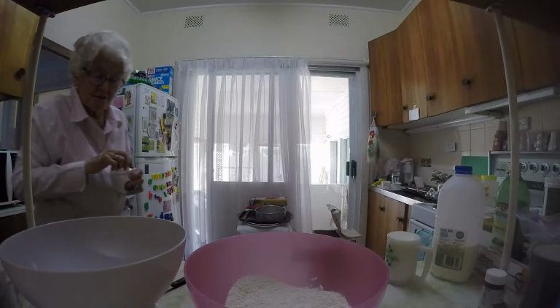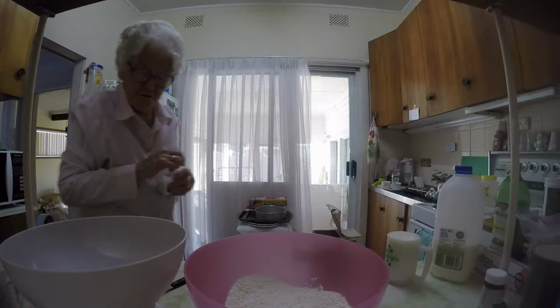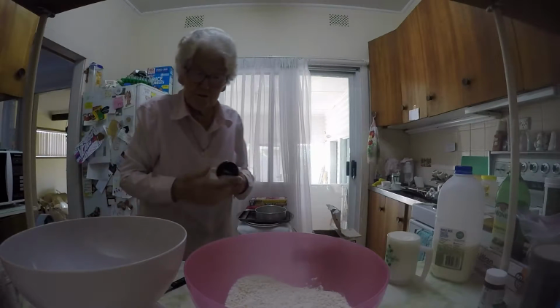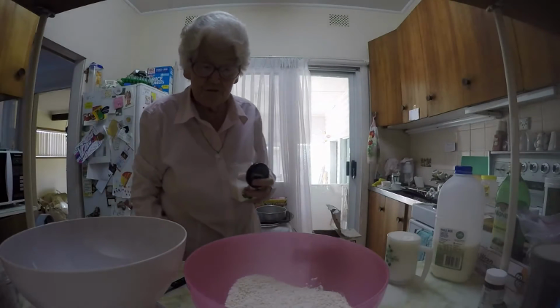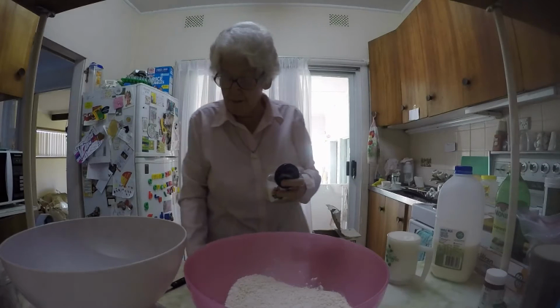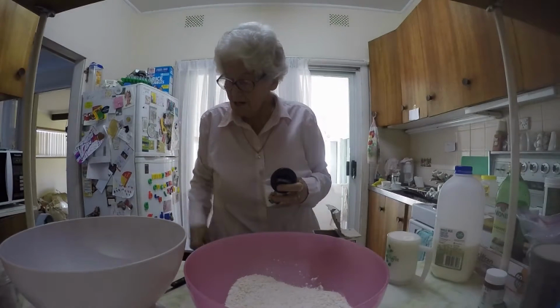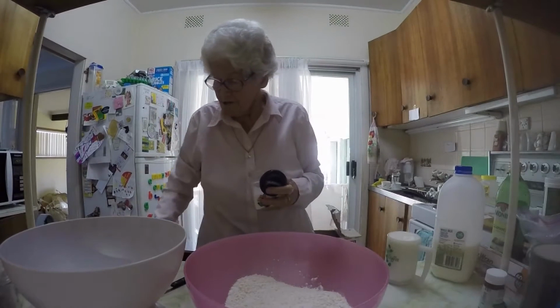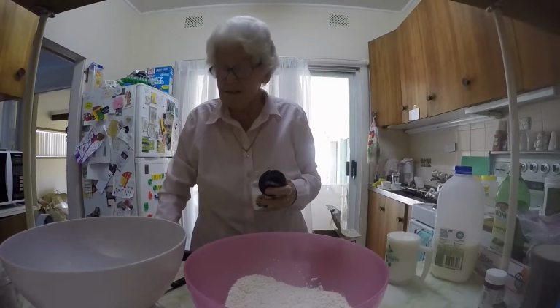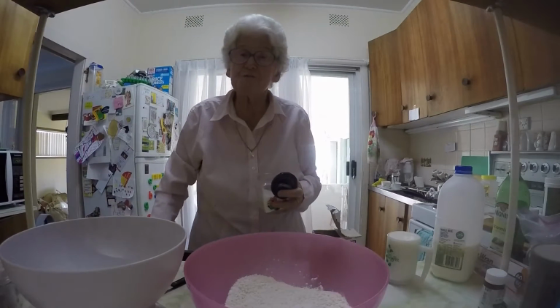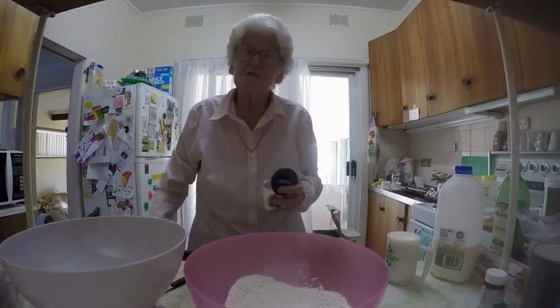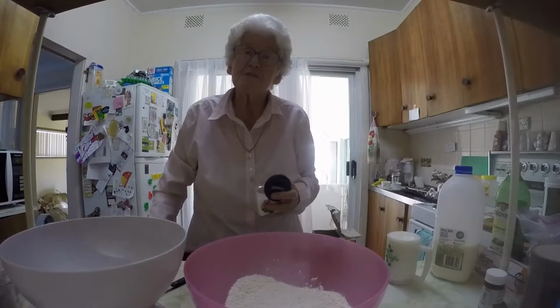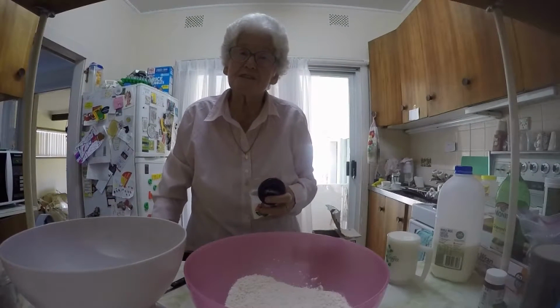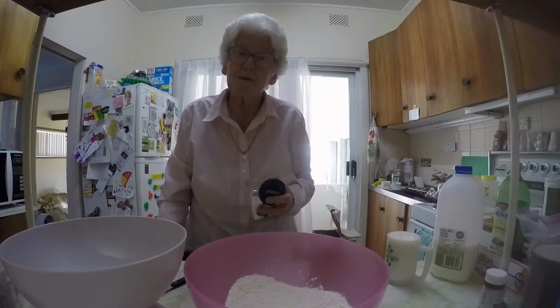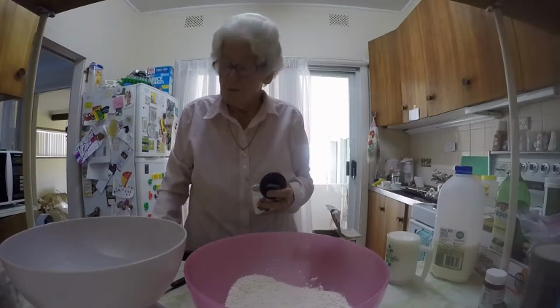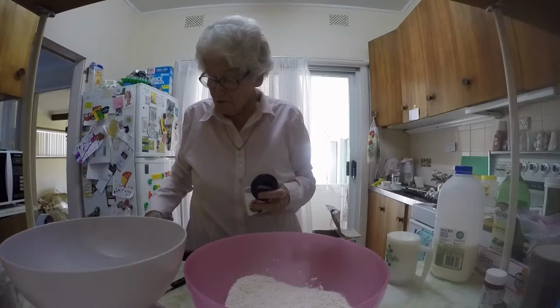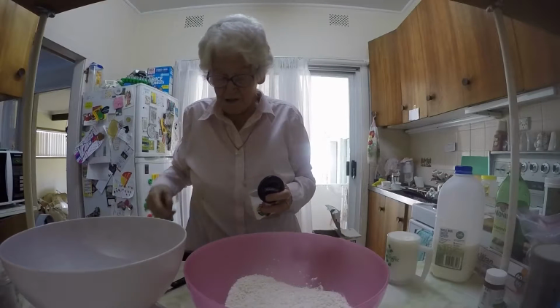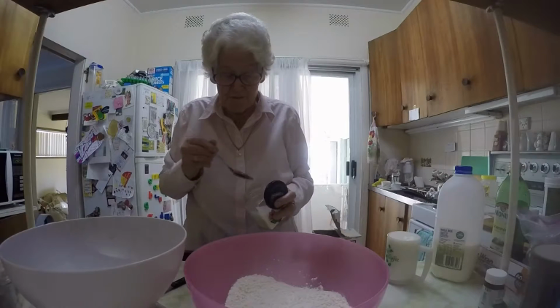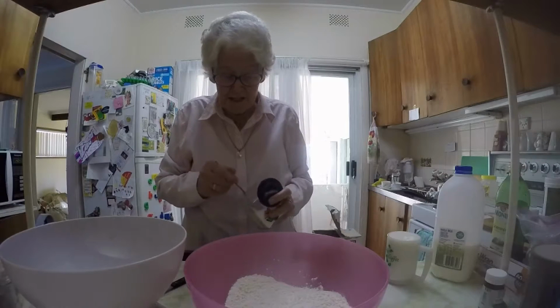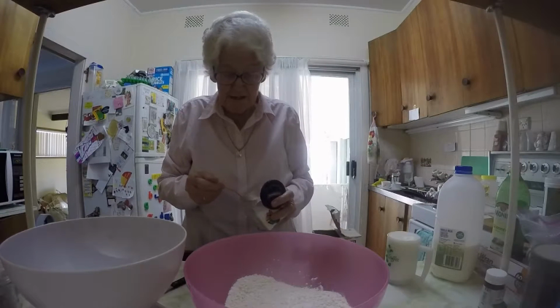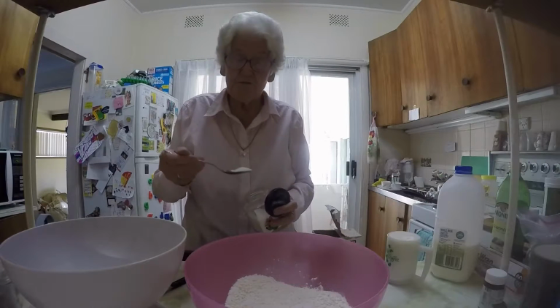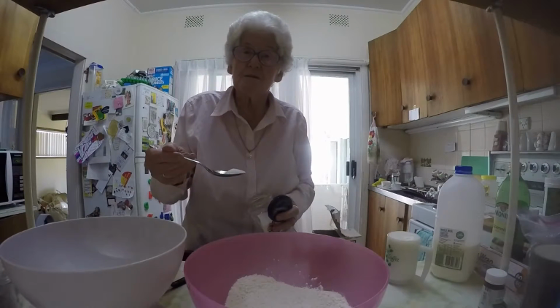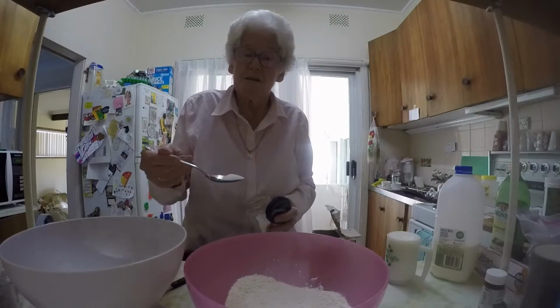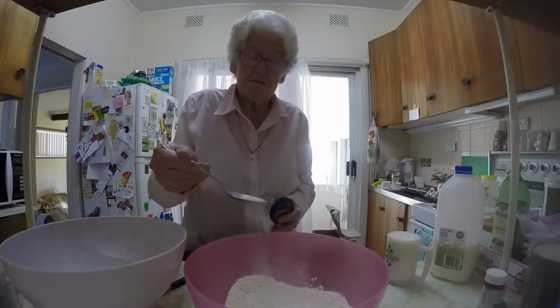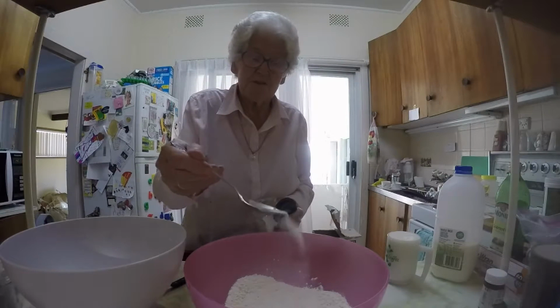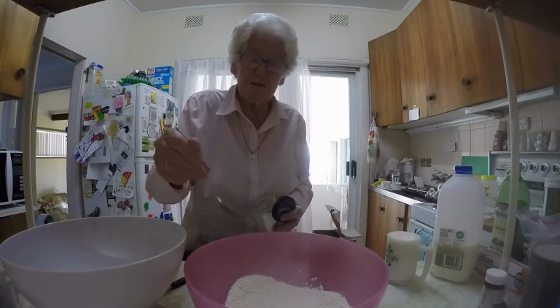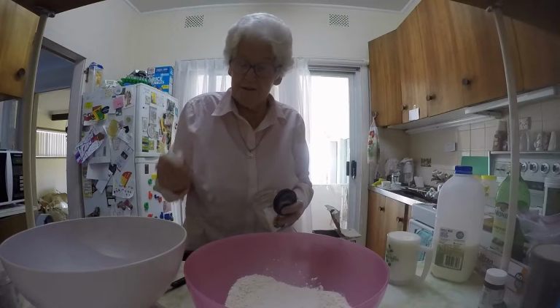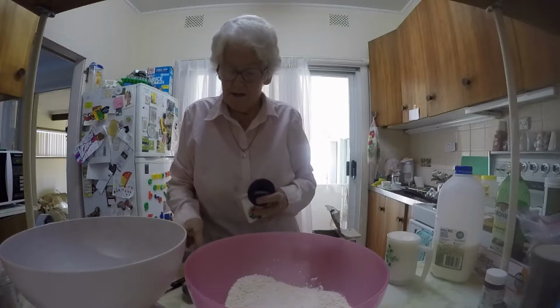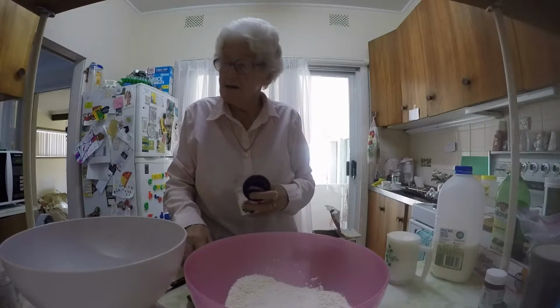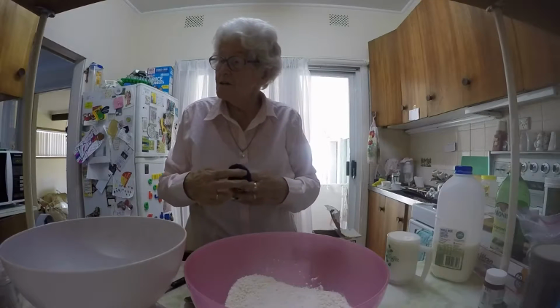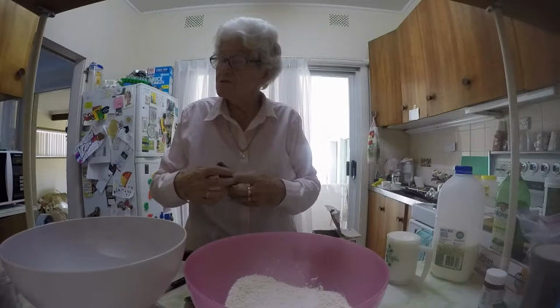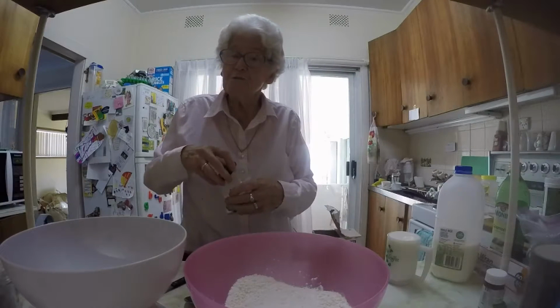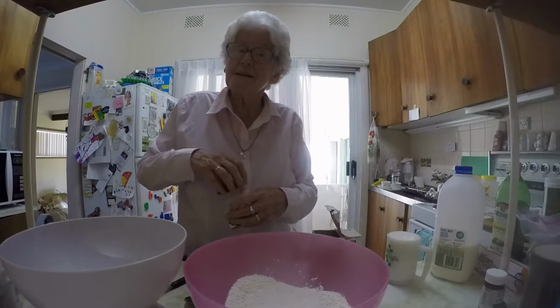Don't put too much sugar in because the sugar helps to rise it up, but if you put too much it's sweet. So that much will be enough.